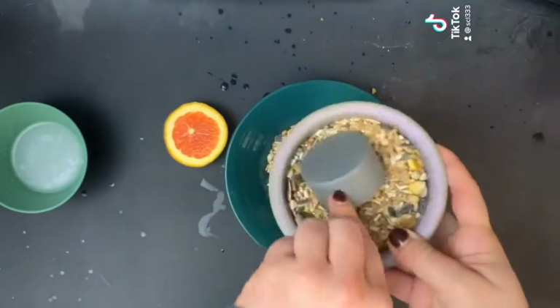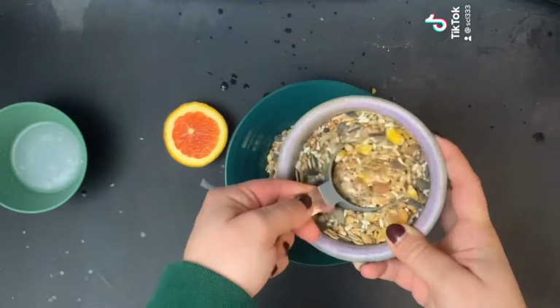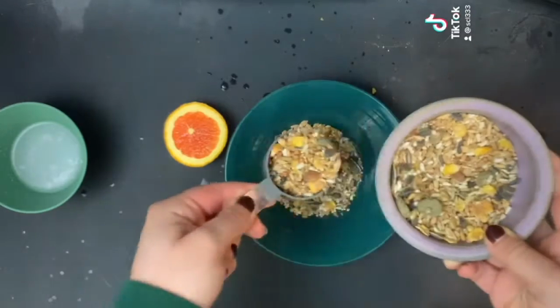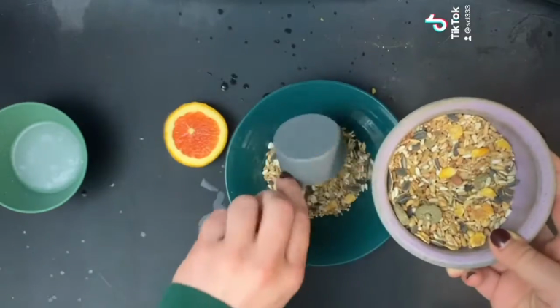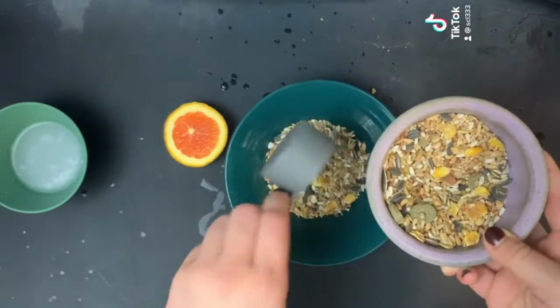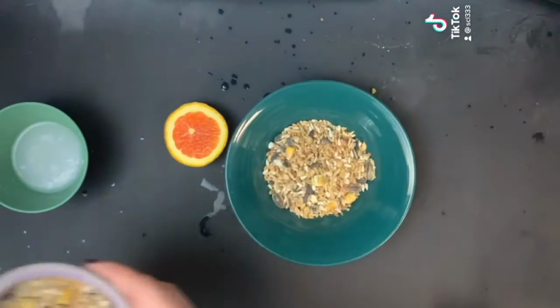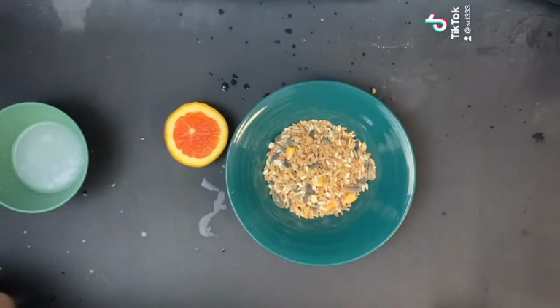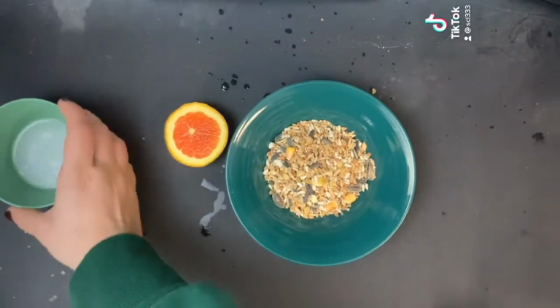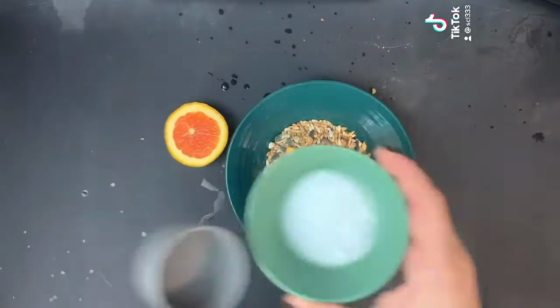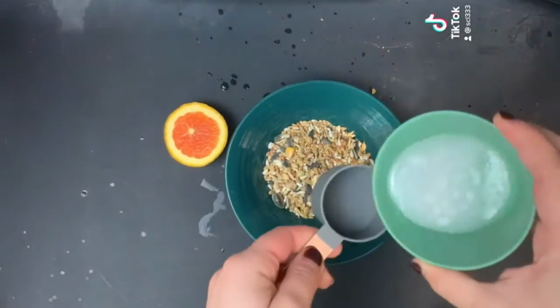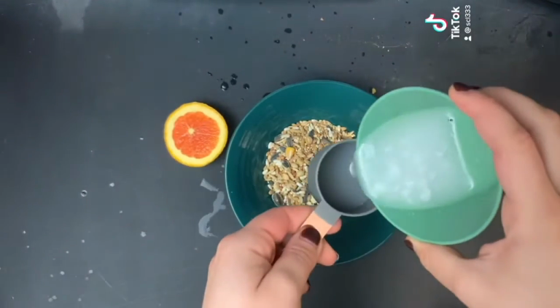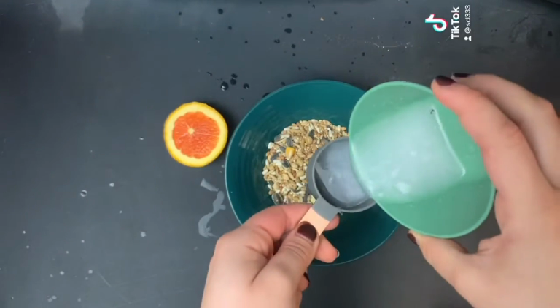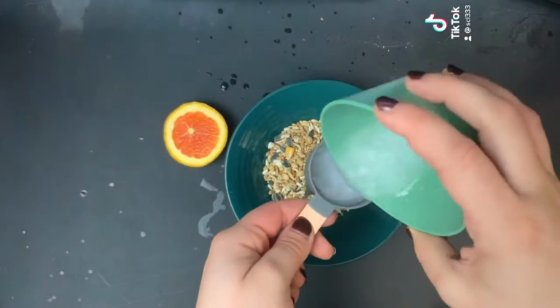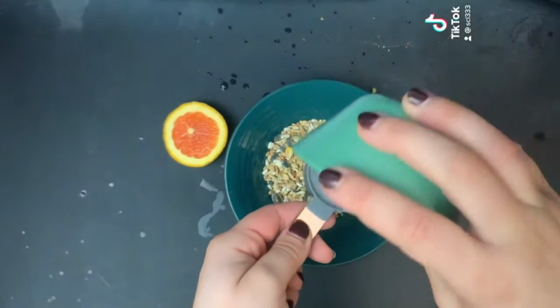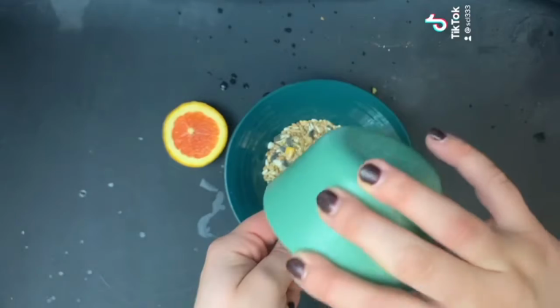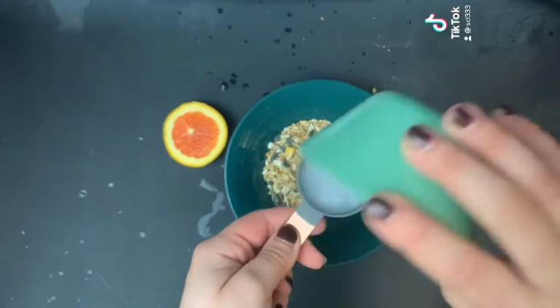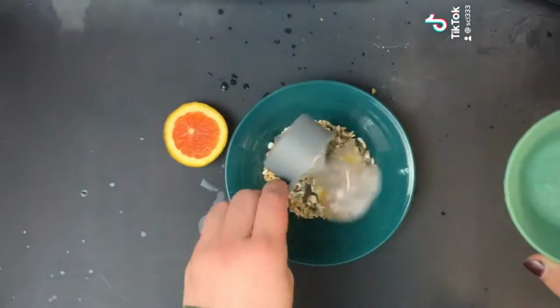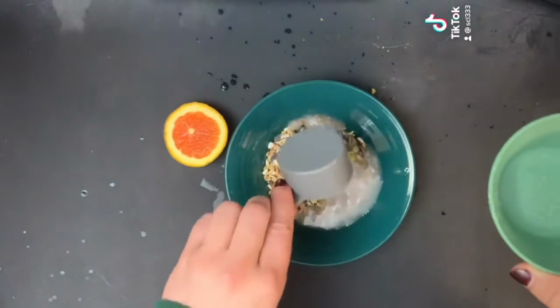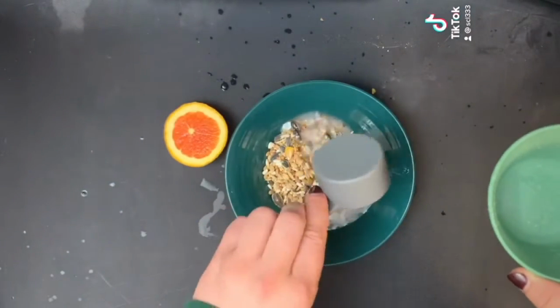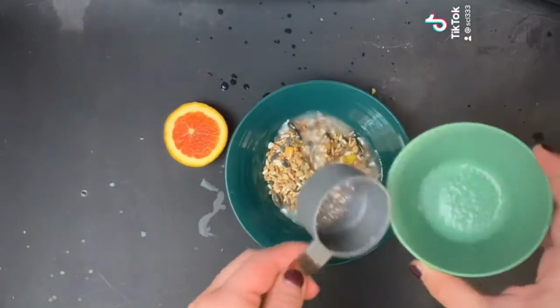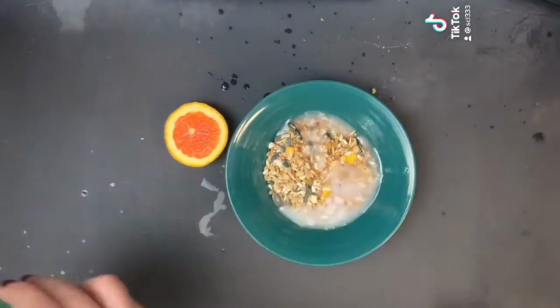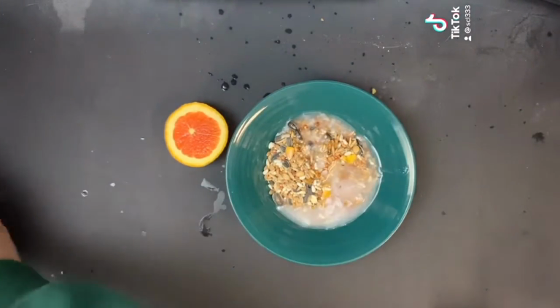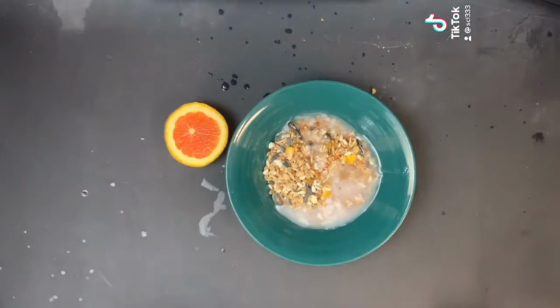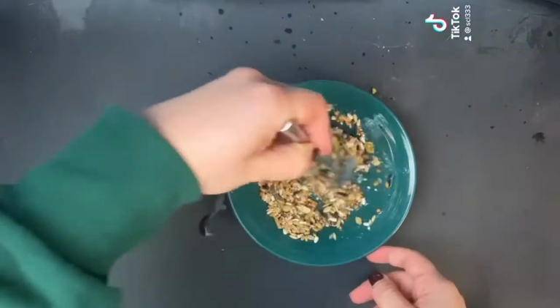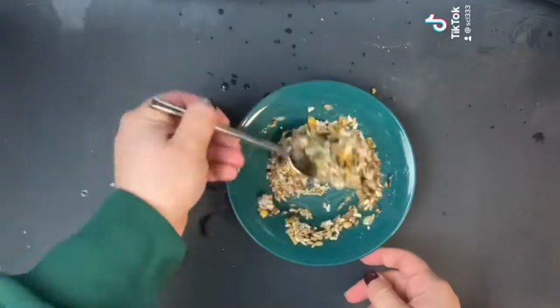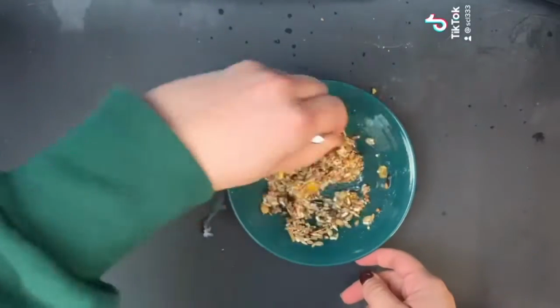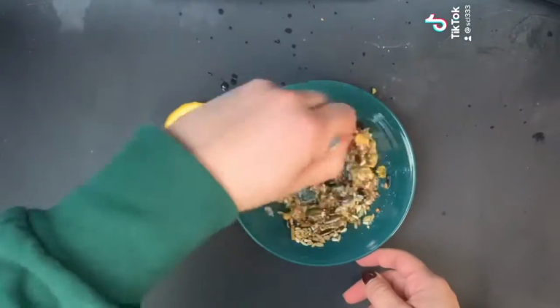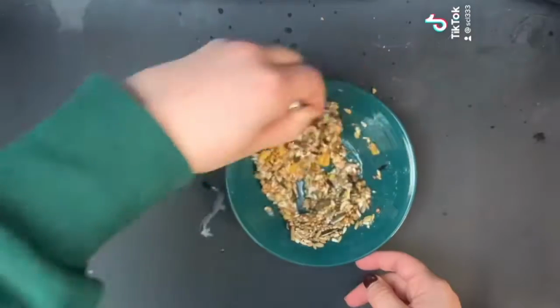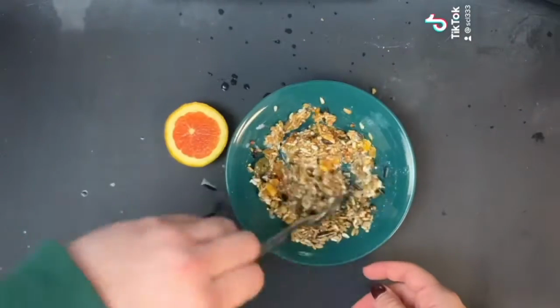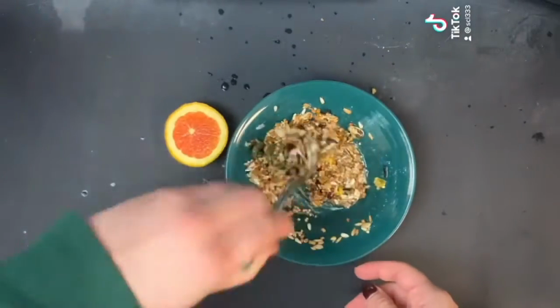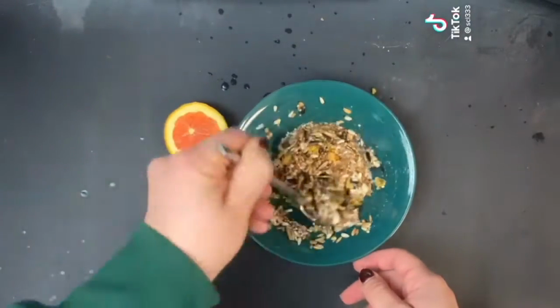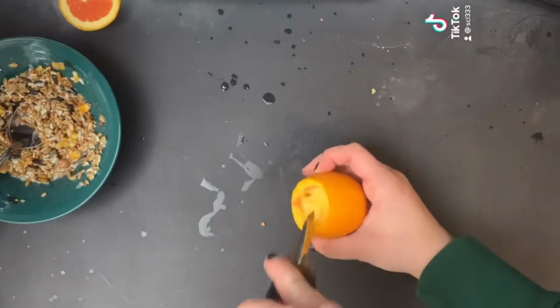I used a scoop to mix two parts bird seed to one part melted lard. The lard provides nutrients as the birds prepare for winter. Stir with a spoon until it is completely mixed together.